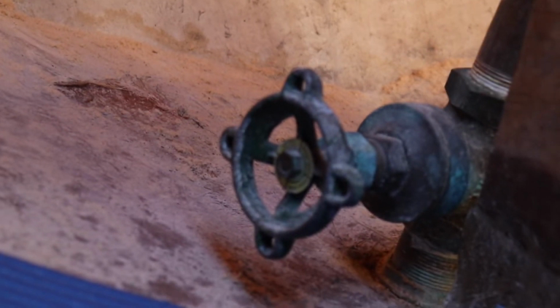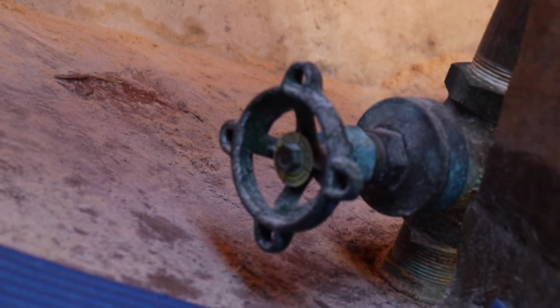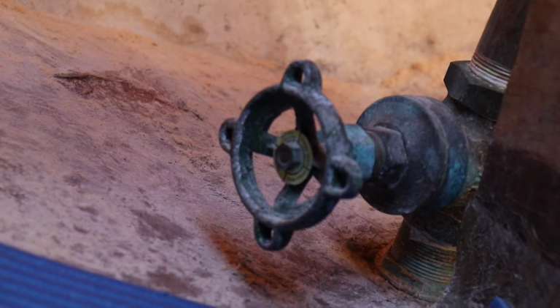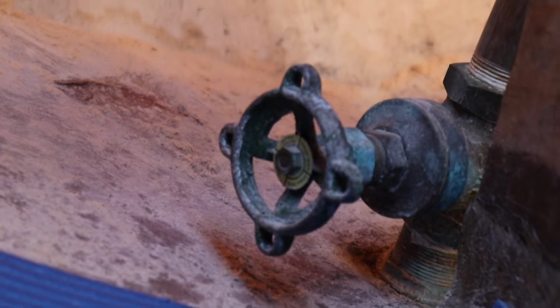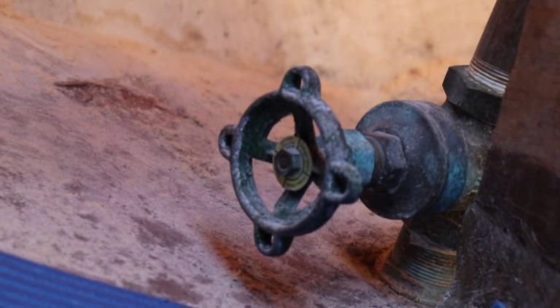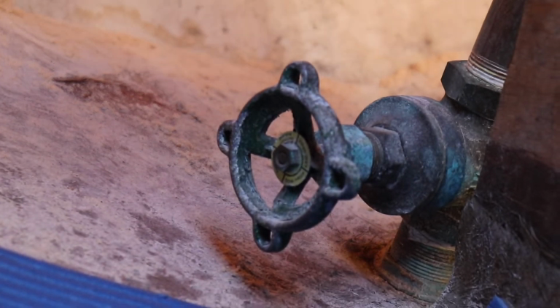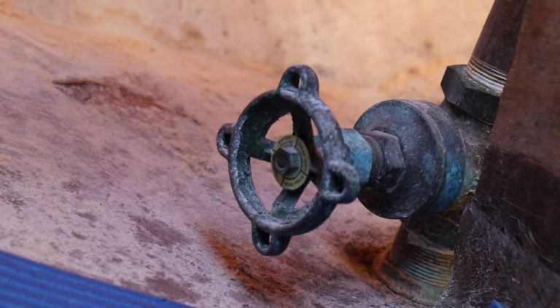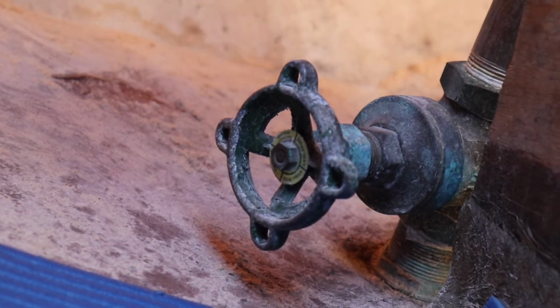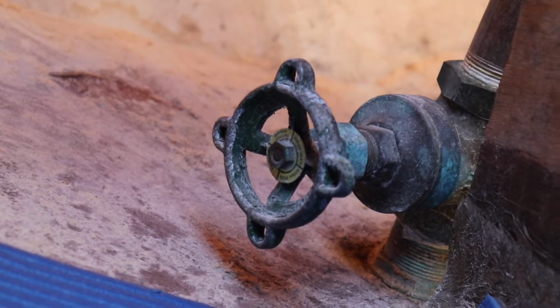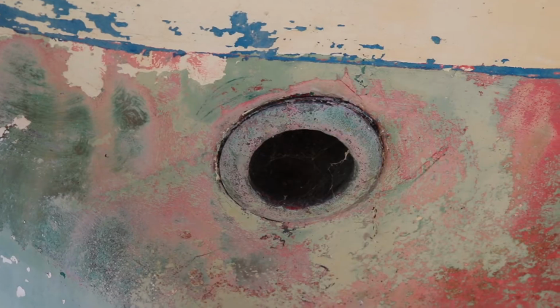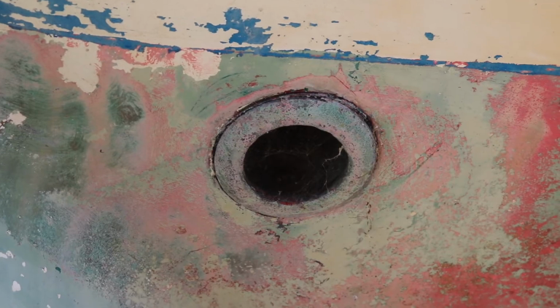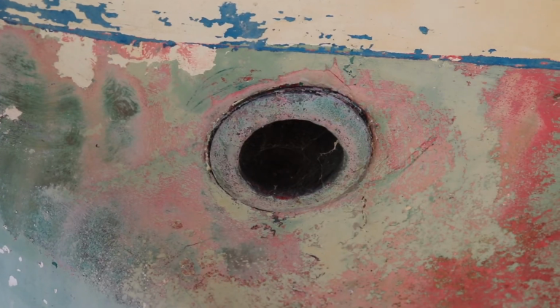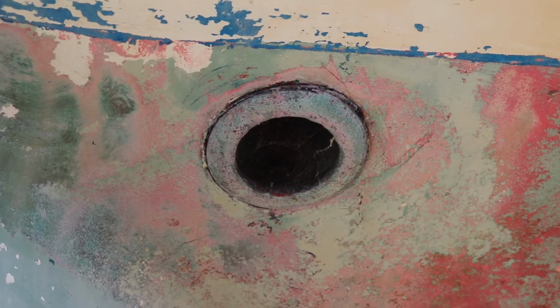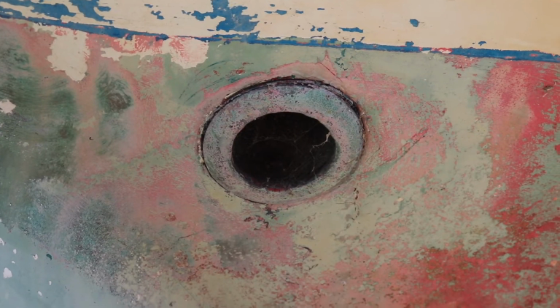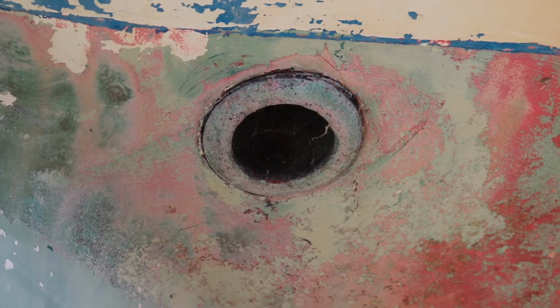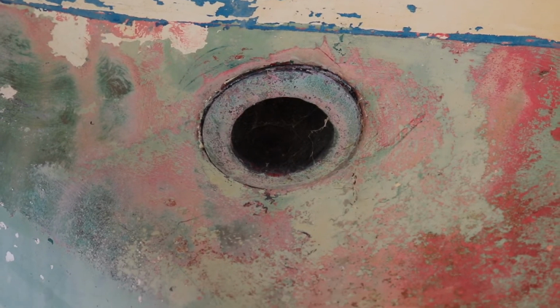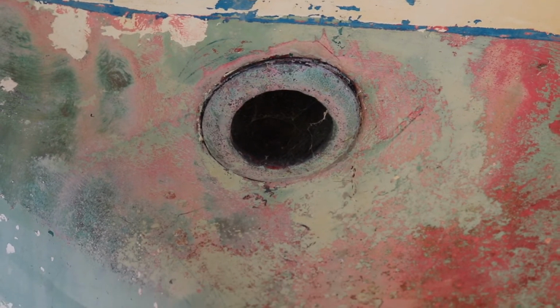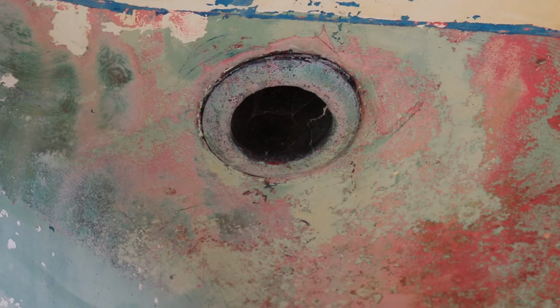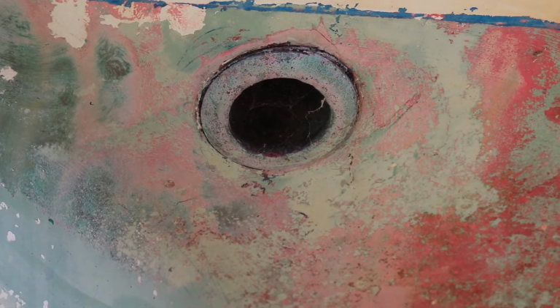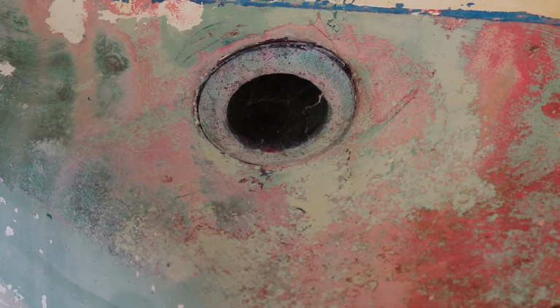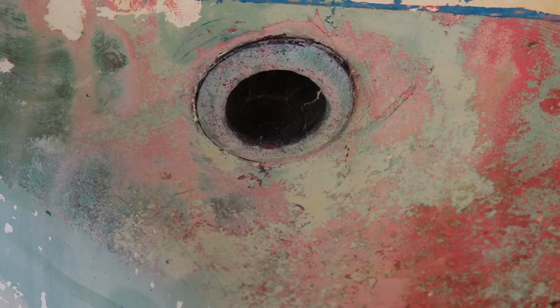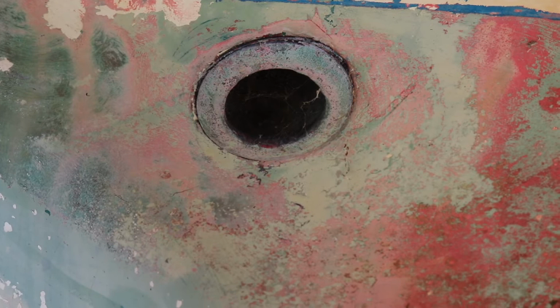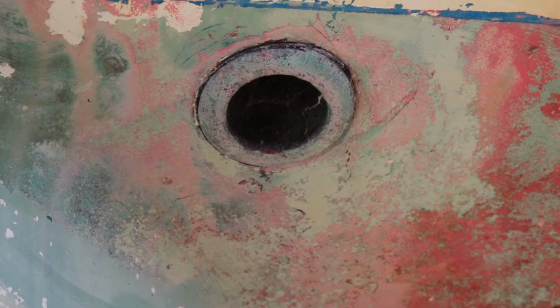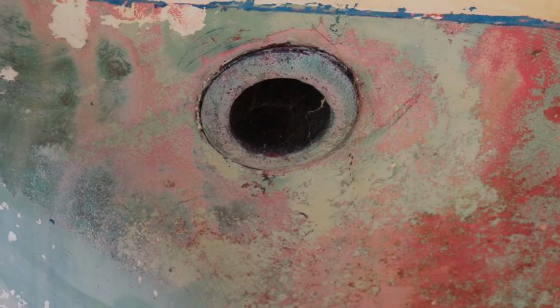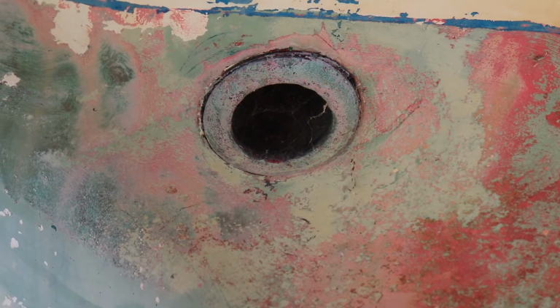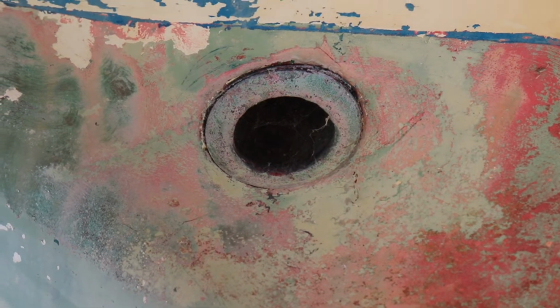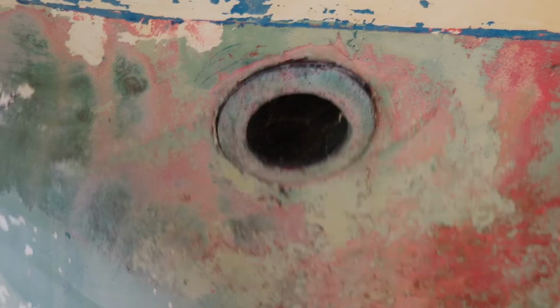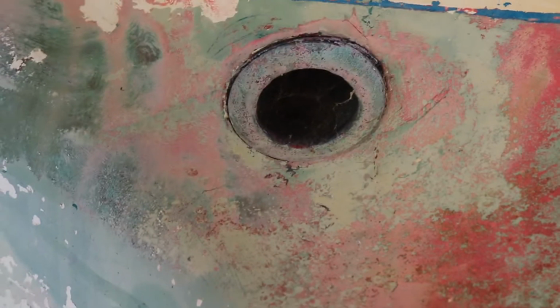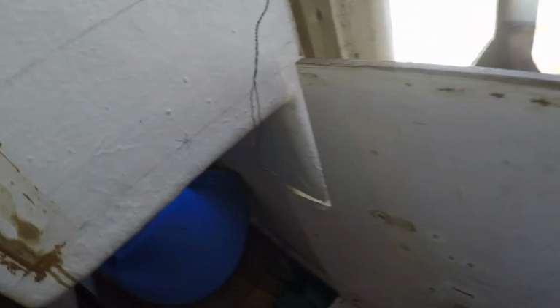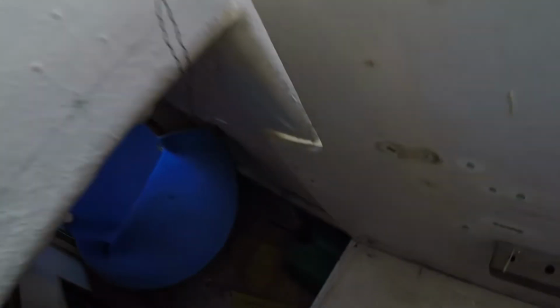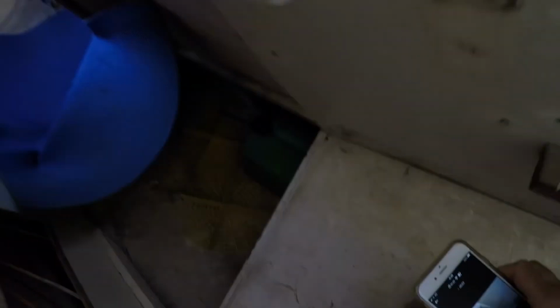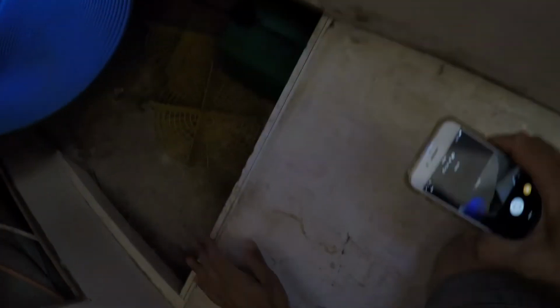As you'll see from this video, I've managed to get the exhaust through-hole fitting off, and then it's a case of grinding all these holes and trying to fill in all seven of them.